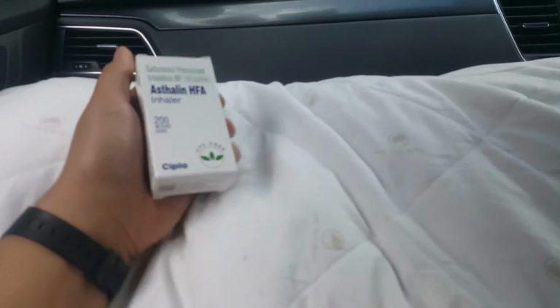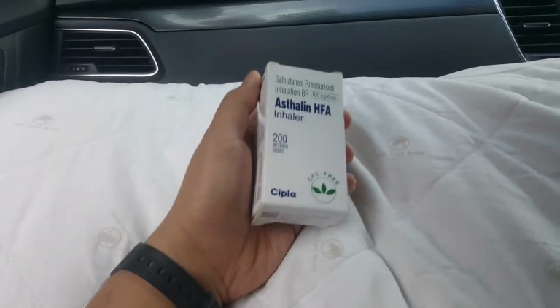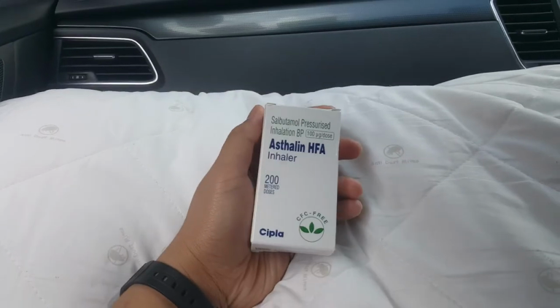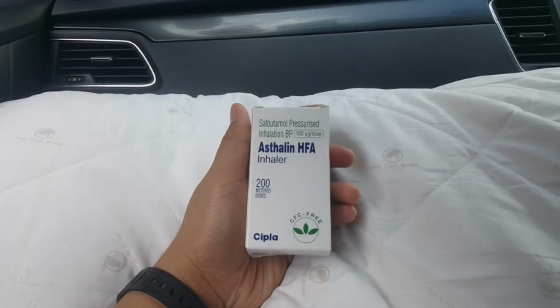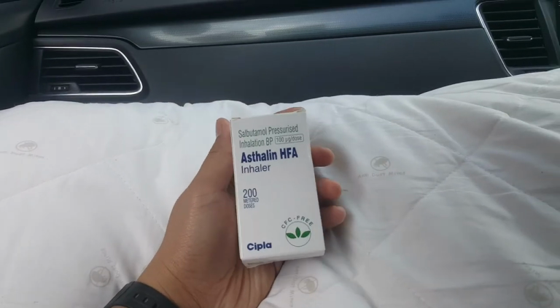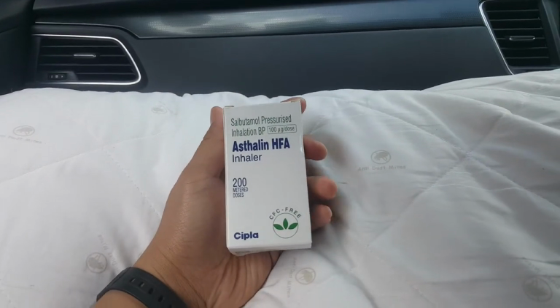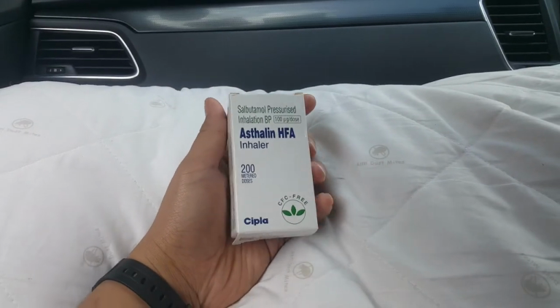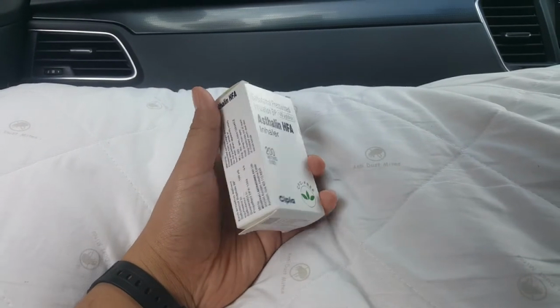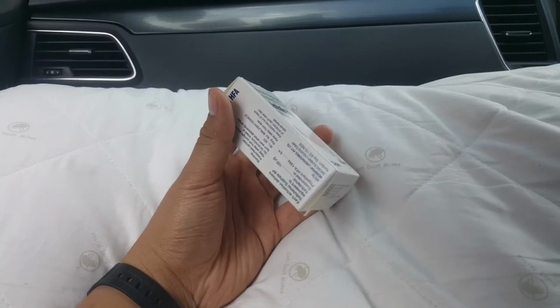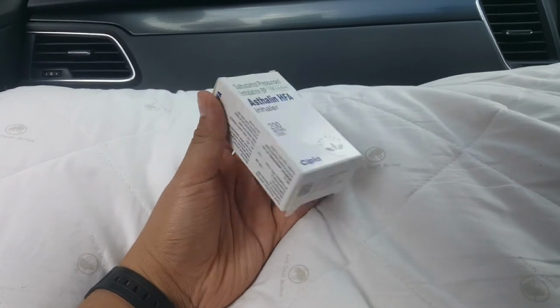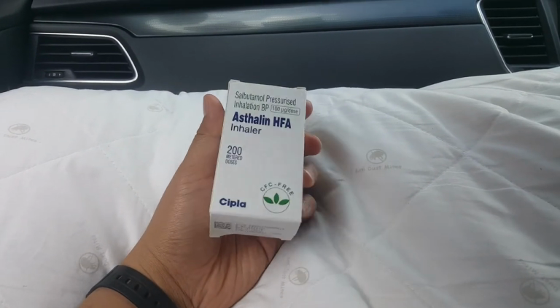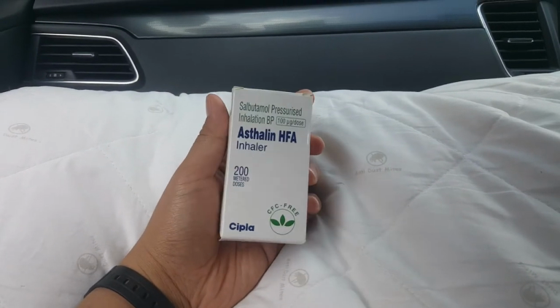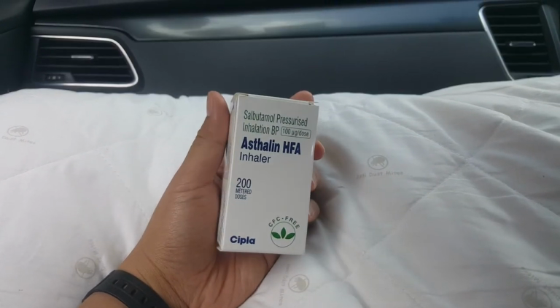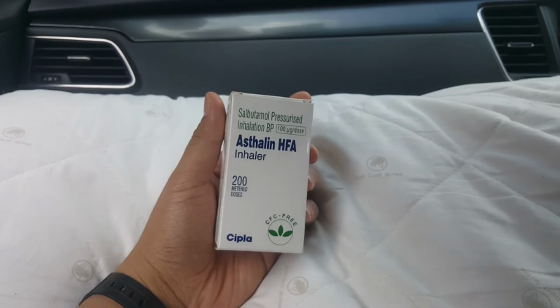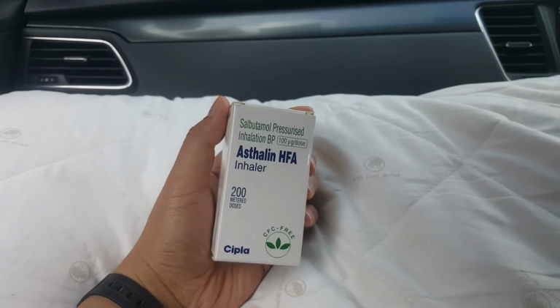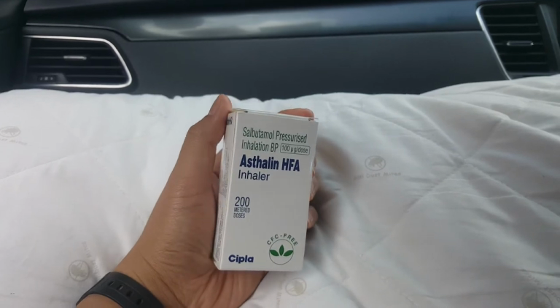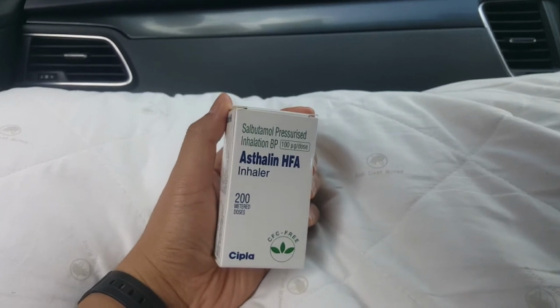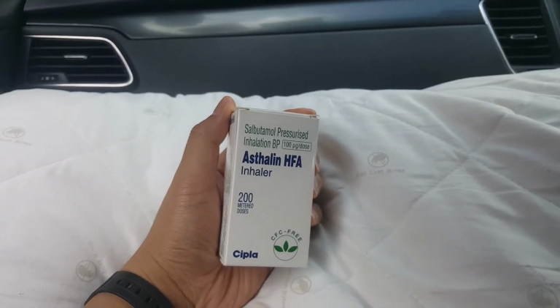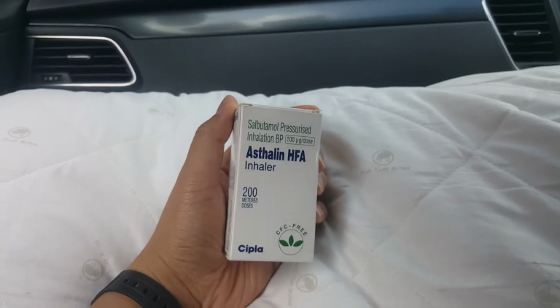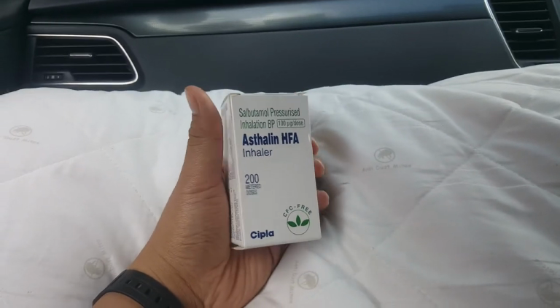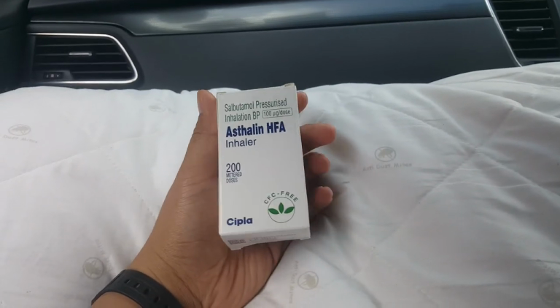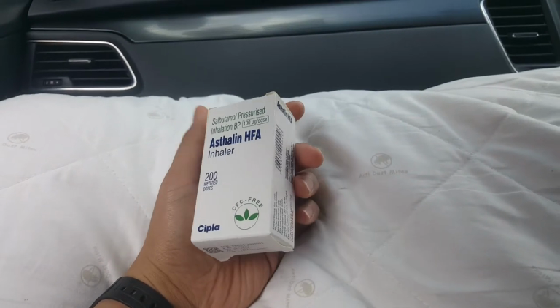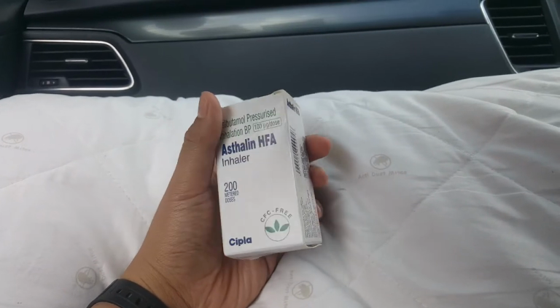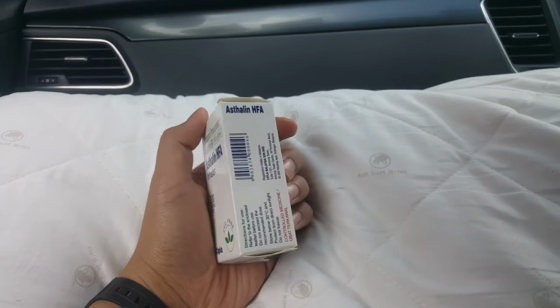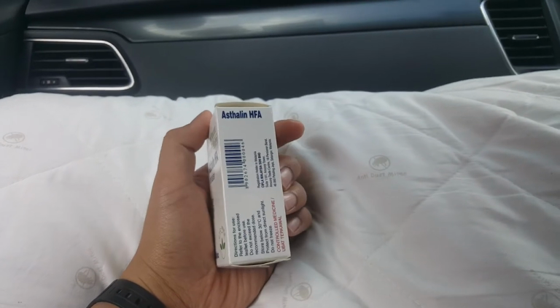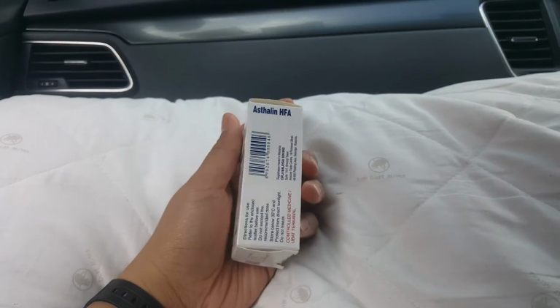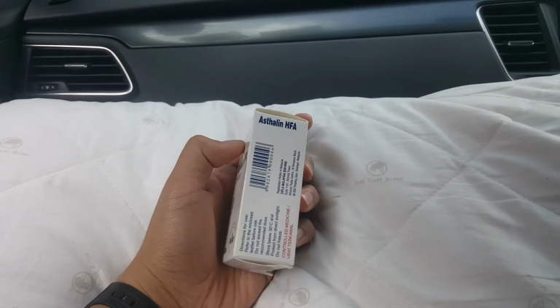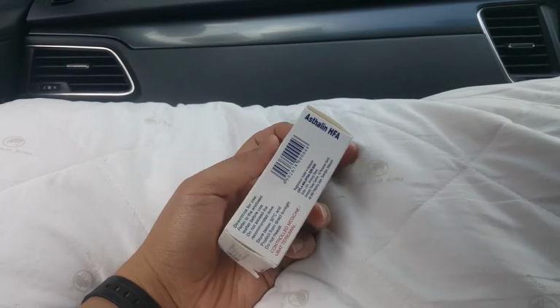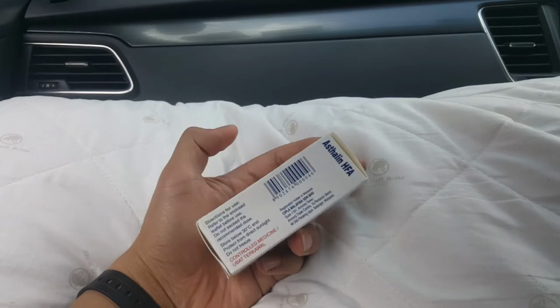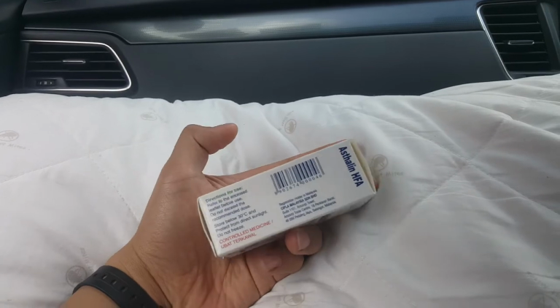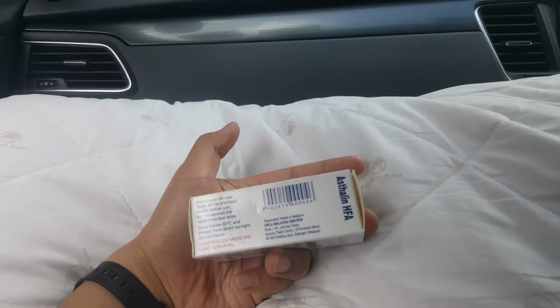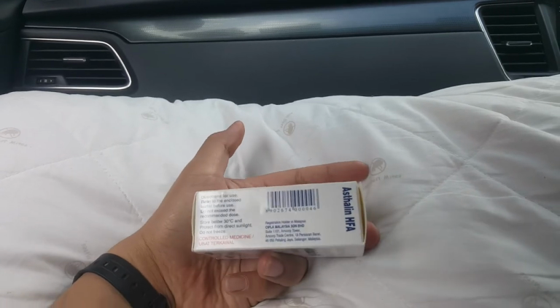Hello, I am Itisham. Today I'm going to review about Breeze Deliver, if you have asthma.